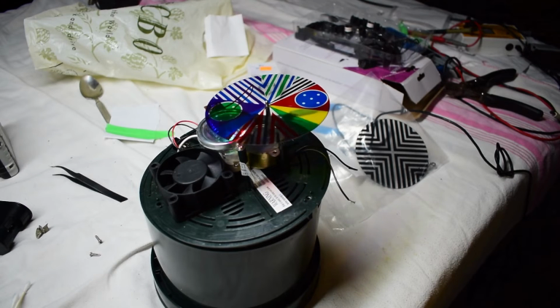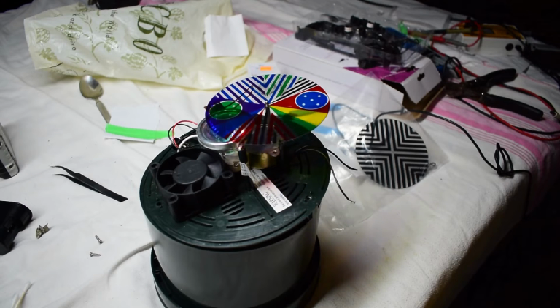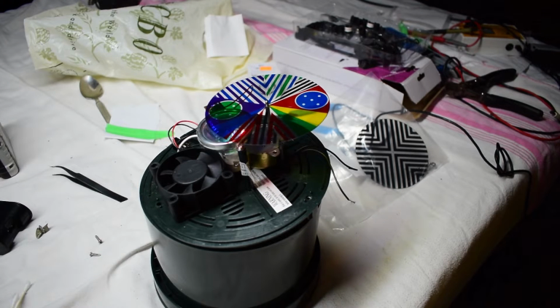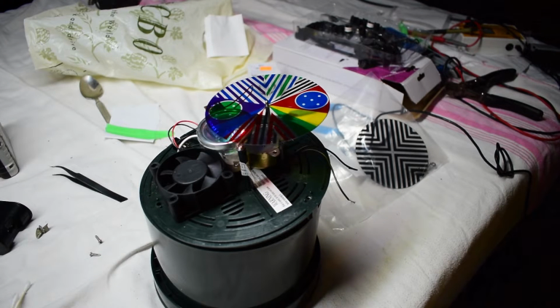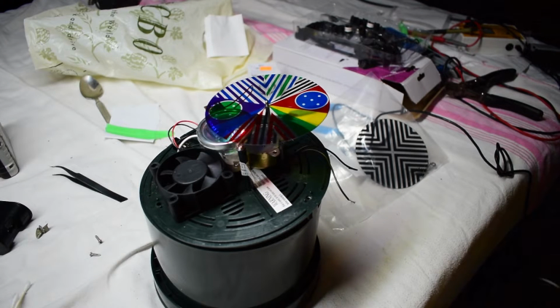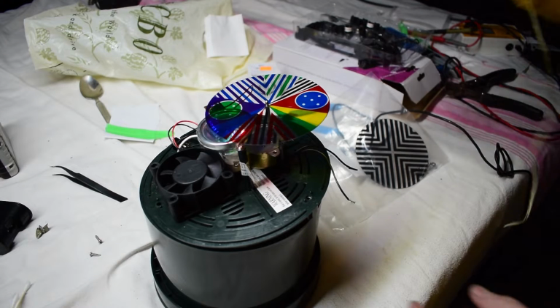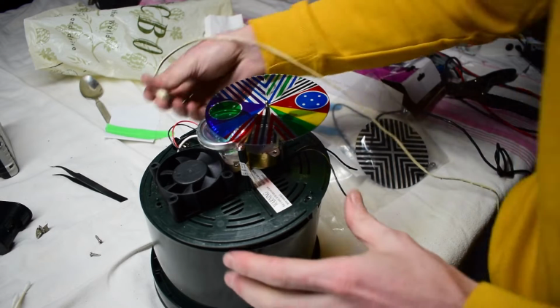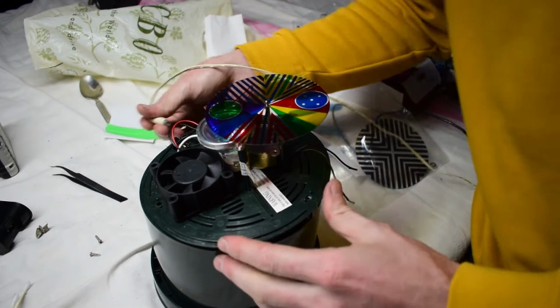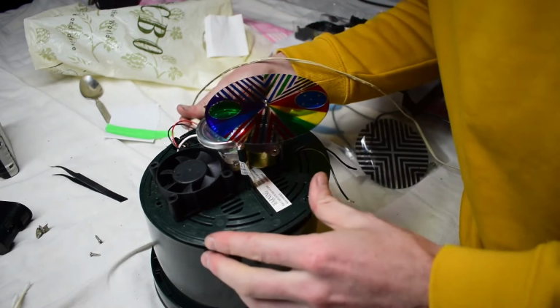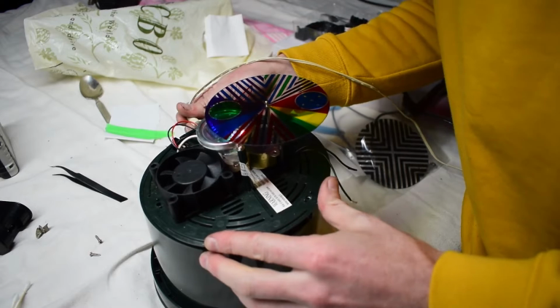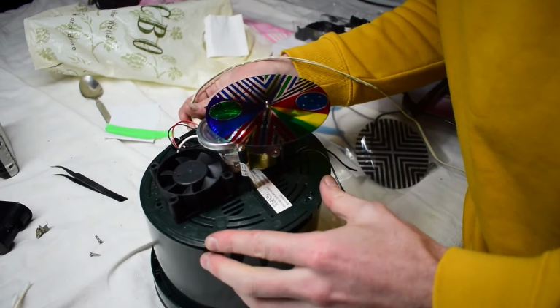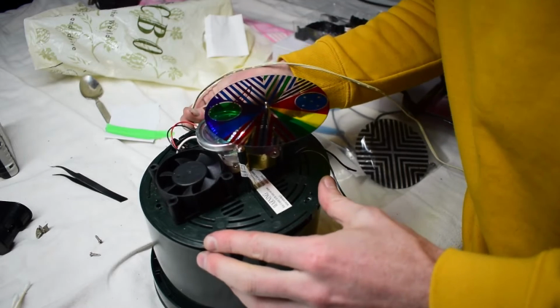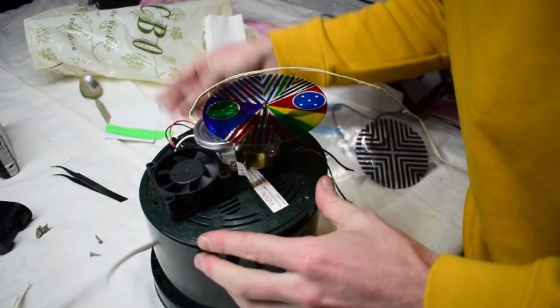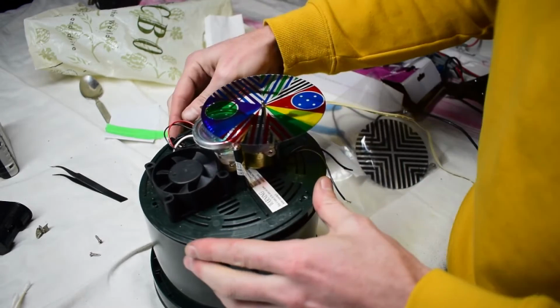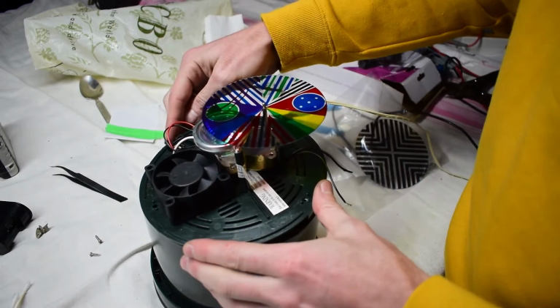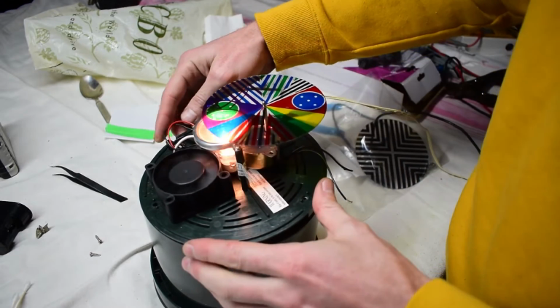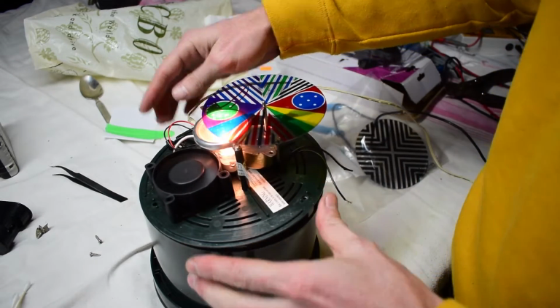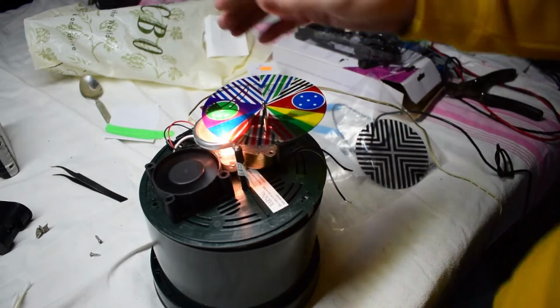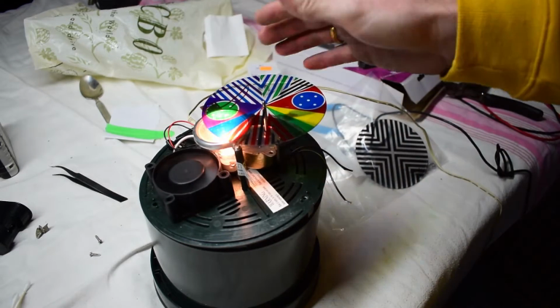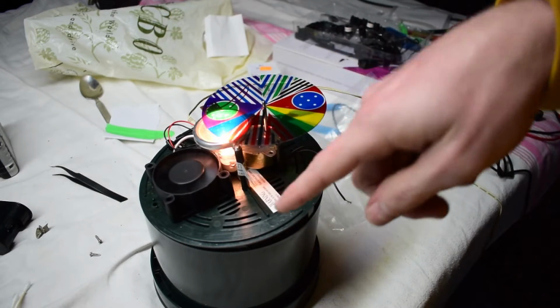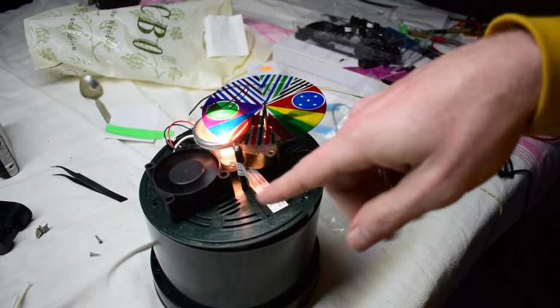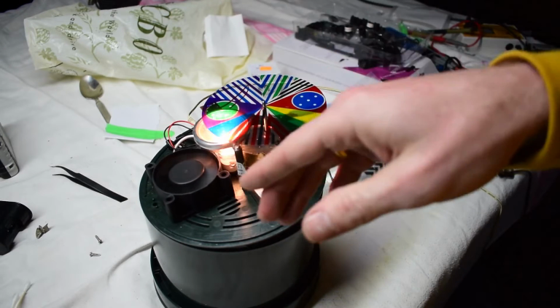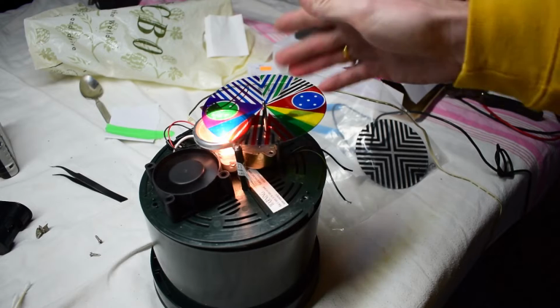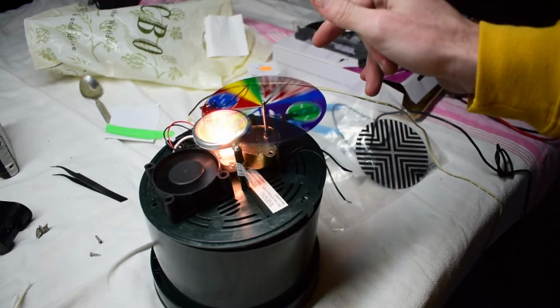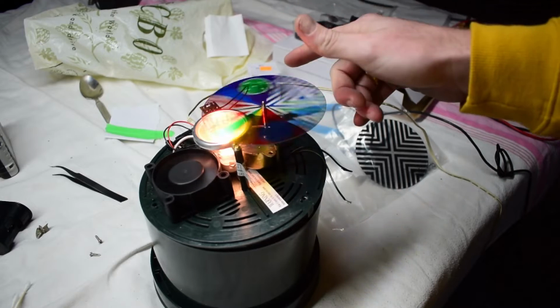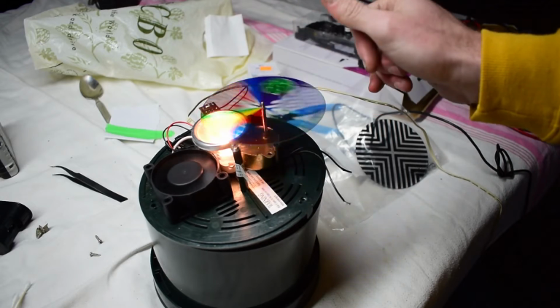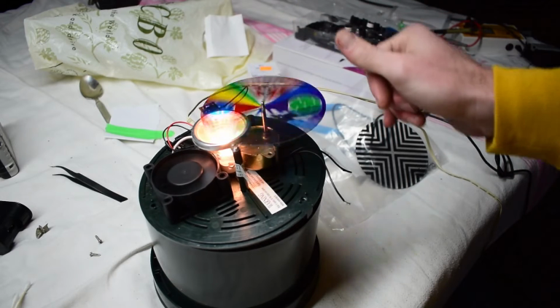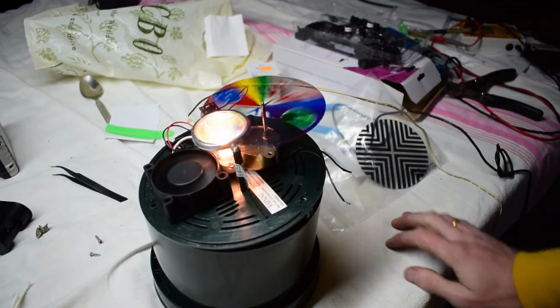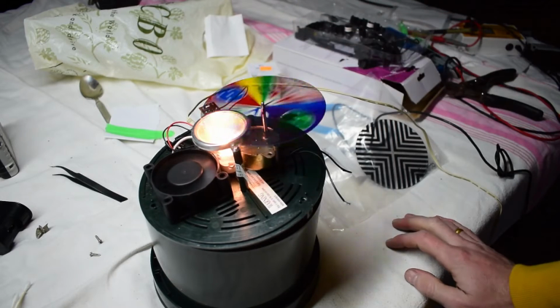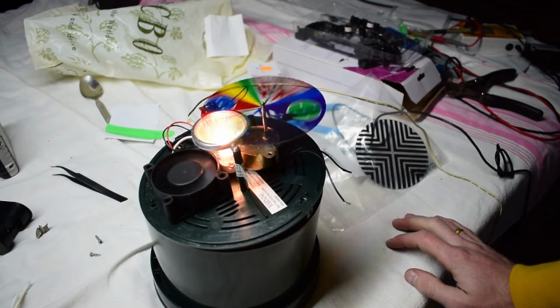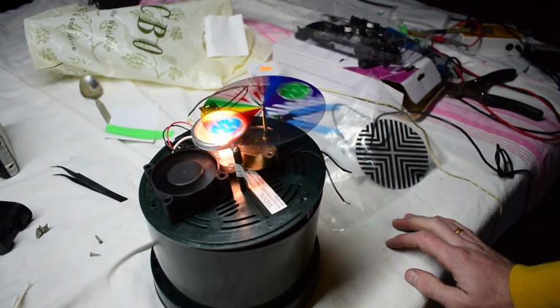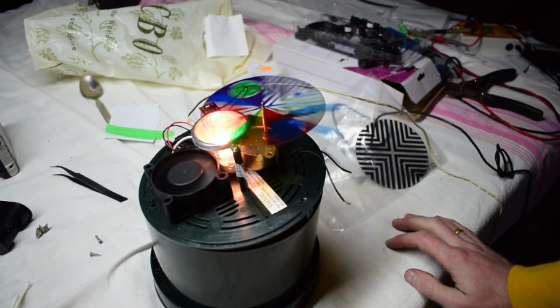The problem is, if you put in the power and turn it on, you can see the light turns on and the fan turns on, but the motor is not working.